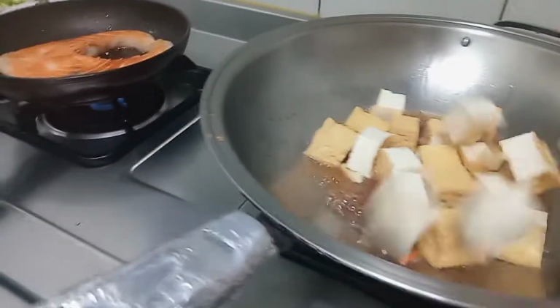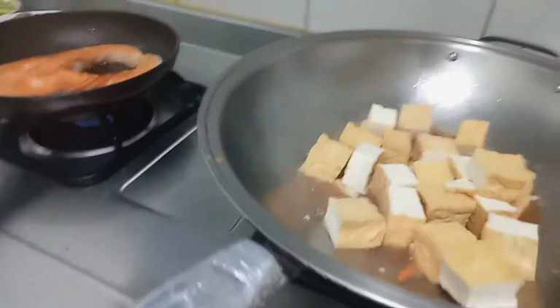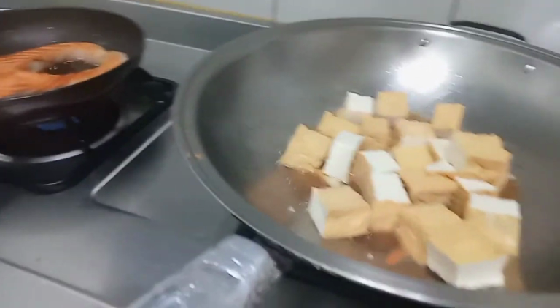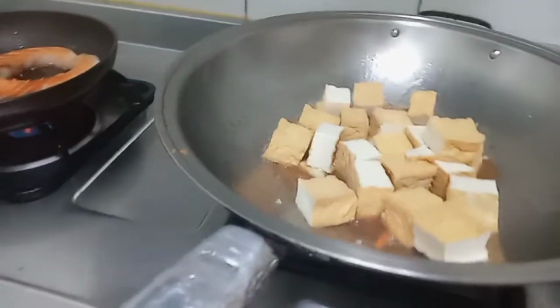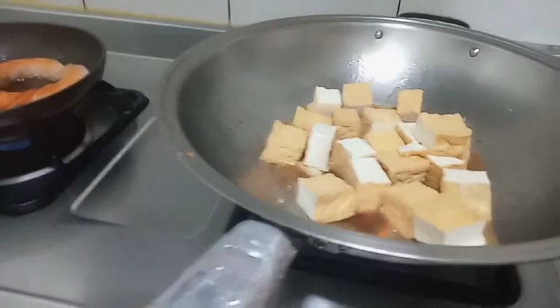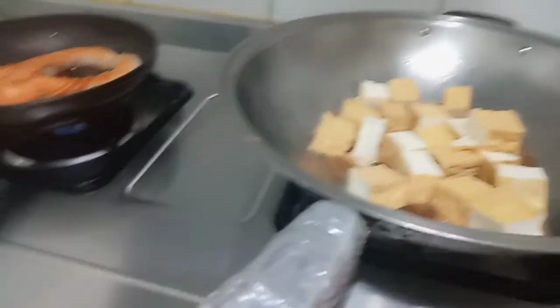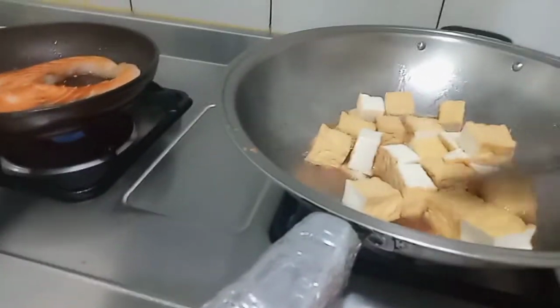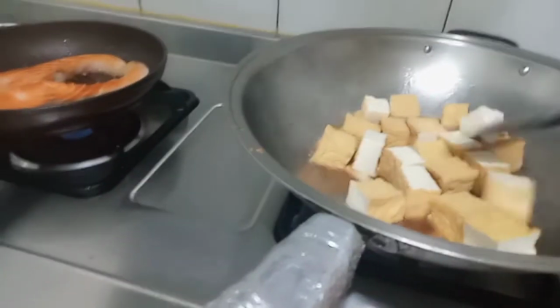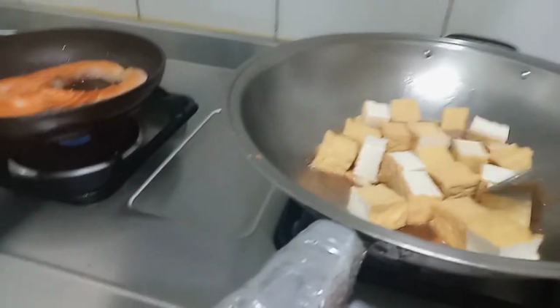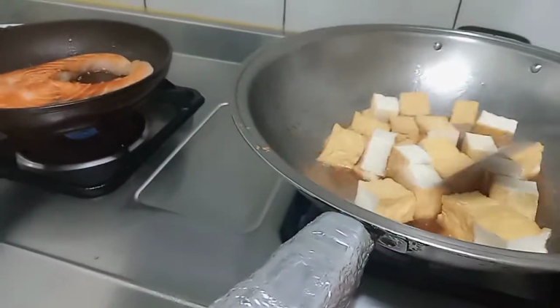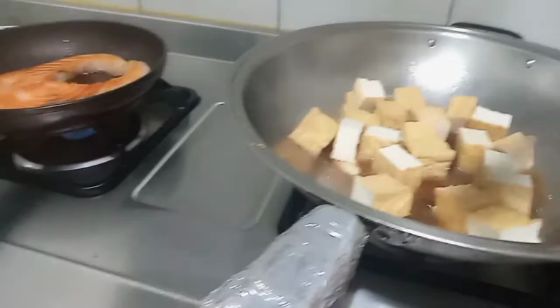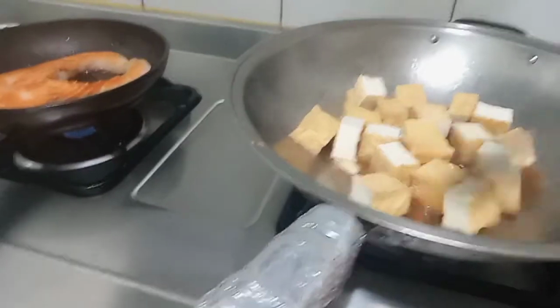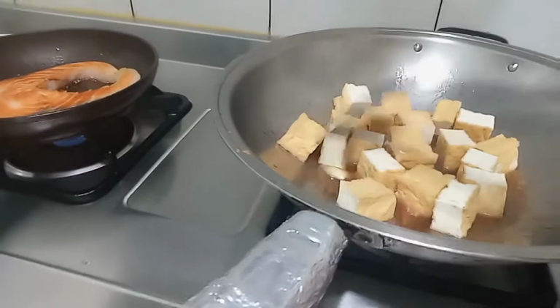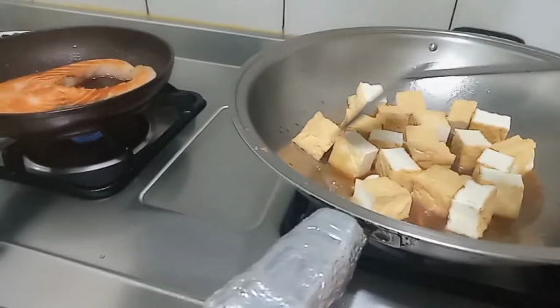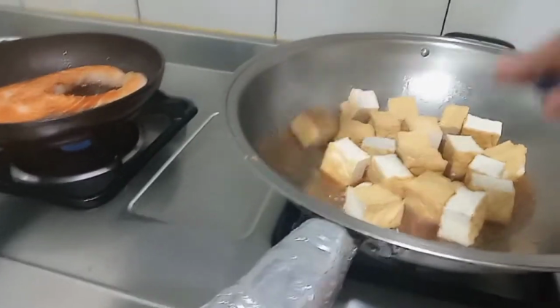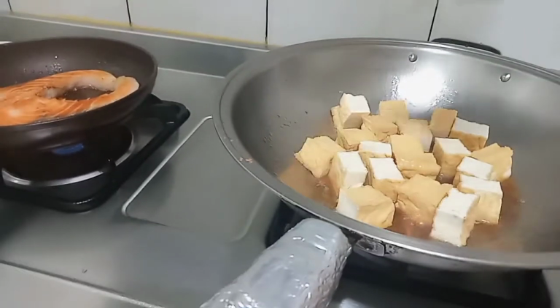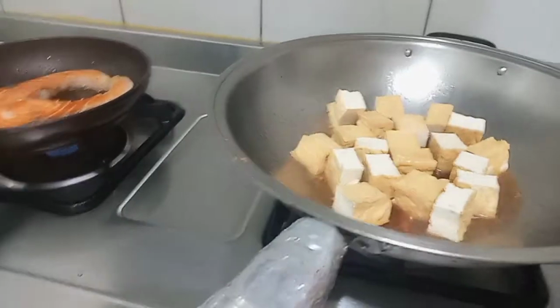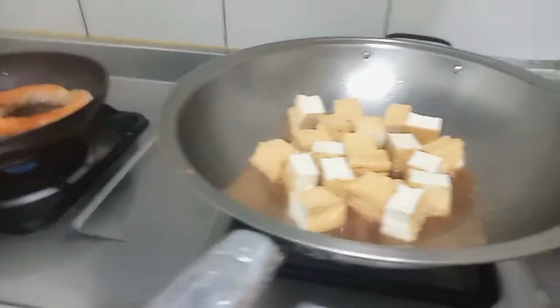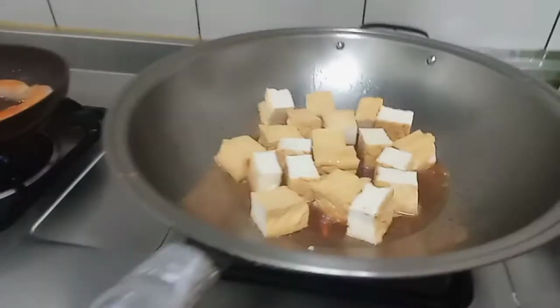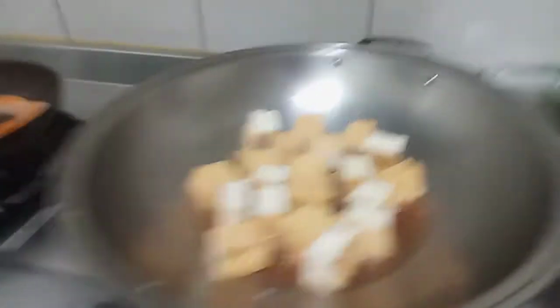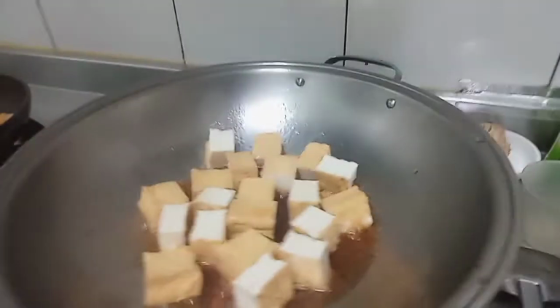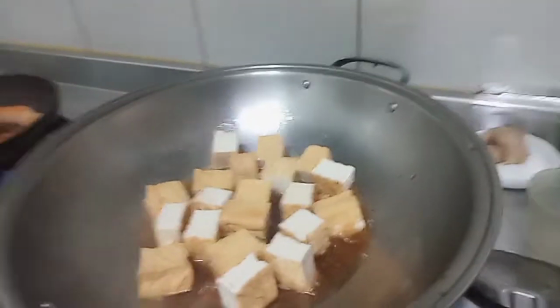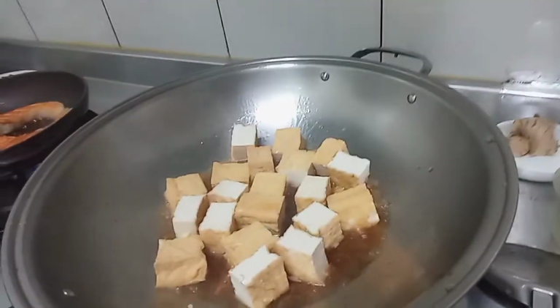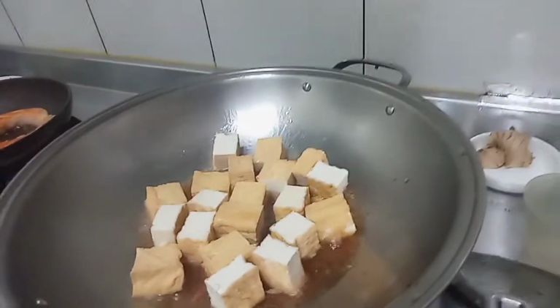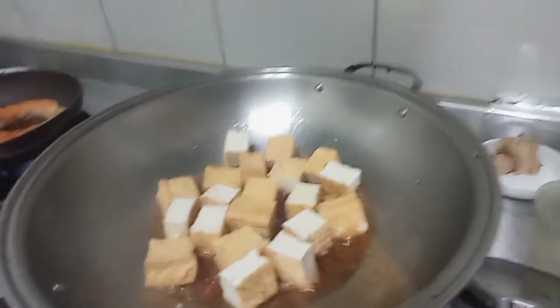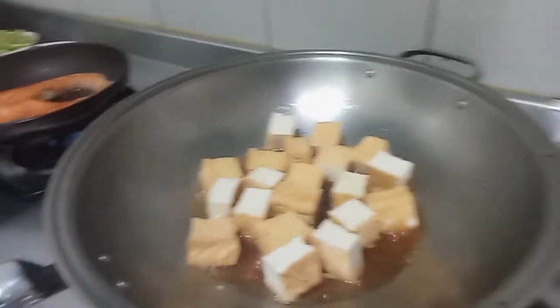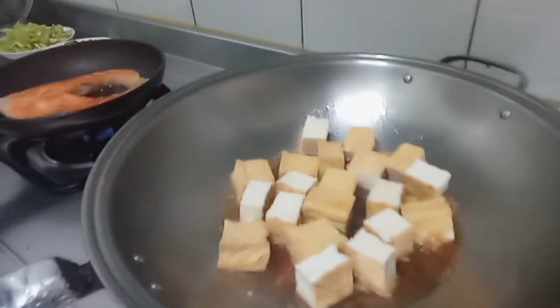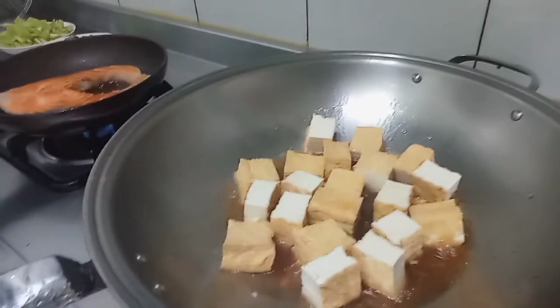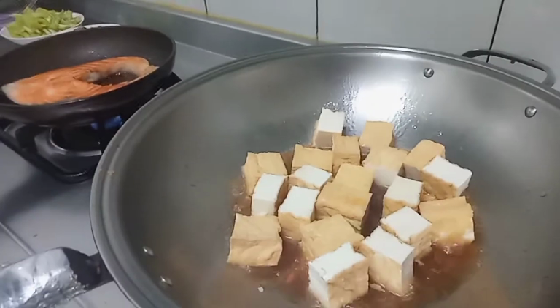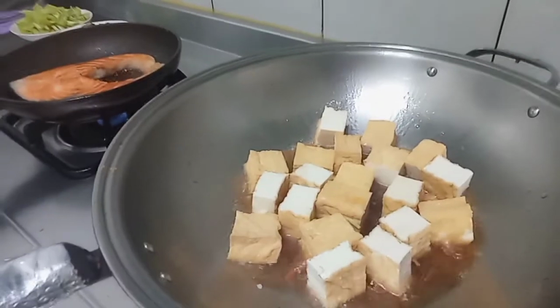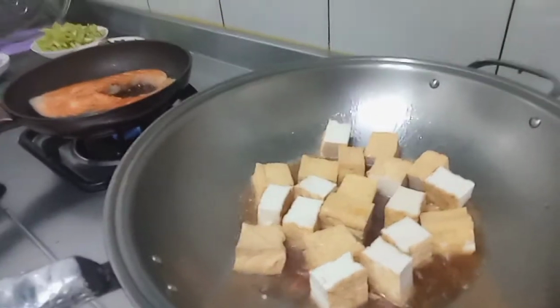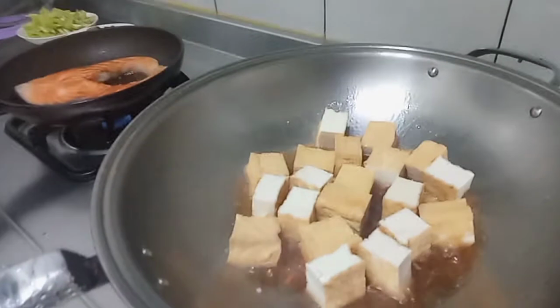Masakan ini sangat simple banget, tapi rasanya sangat luar biasa. Kita tambah air lagi sedikit. (This dish is very simple but the taste is extraordinary. We add a little more water.)